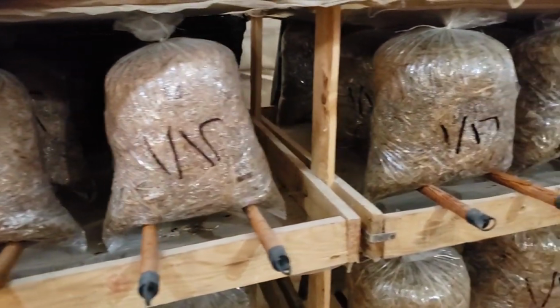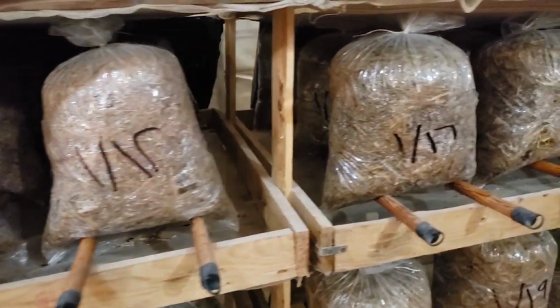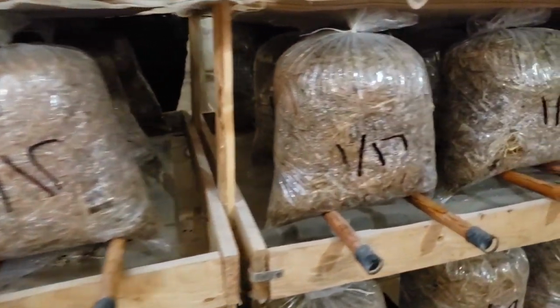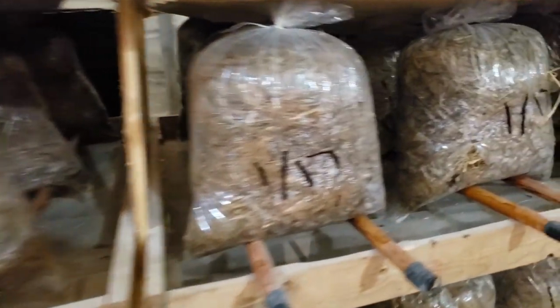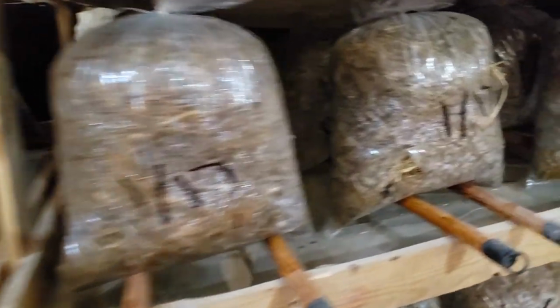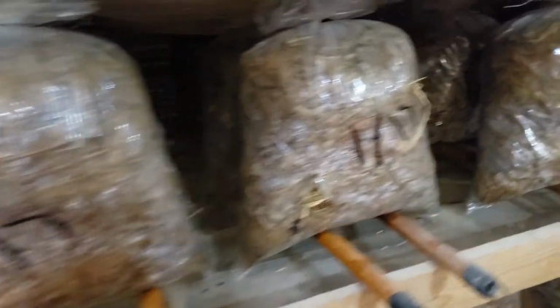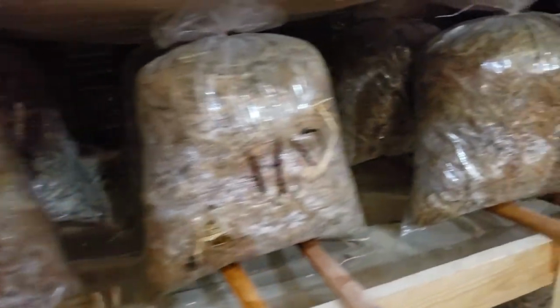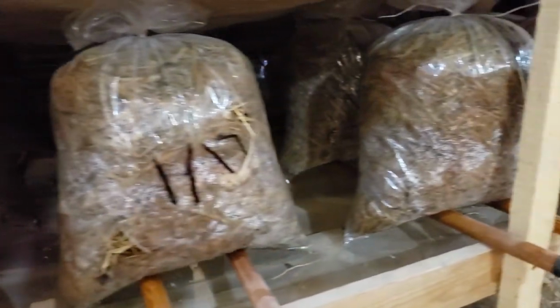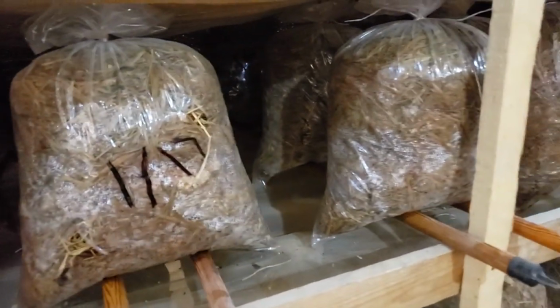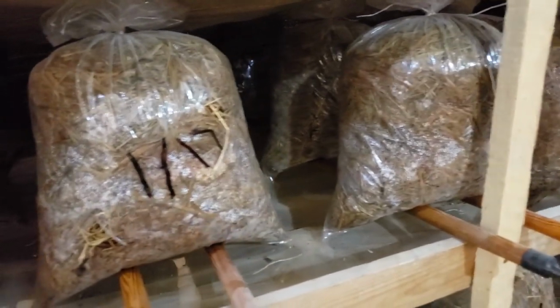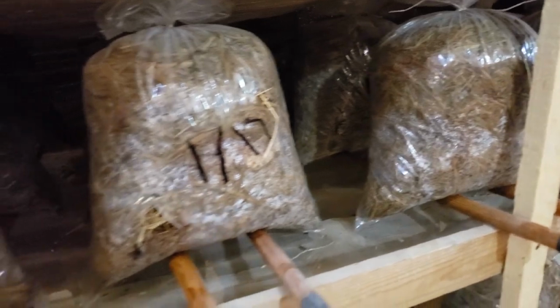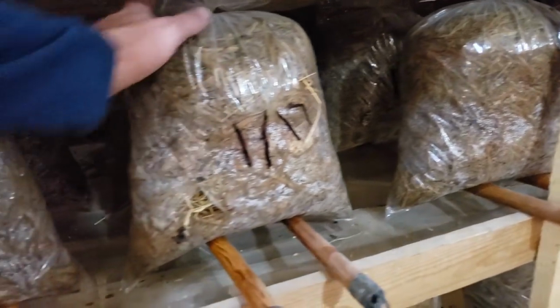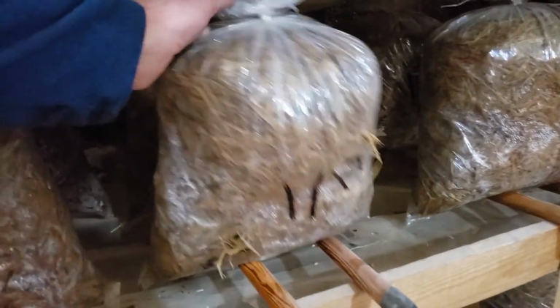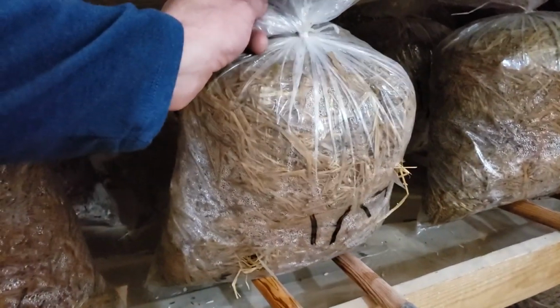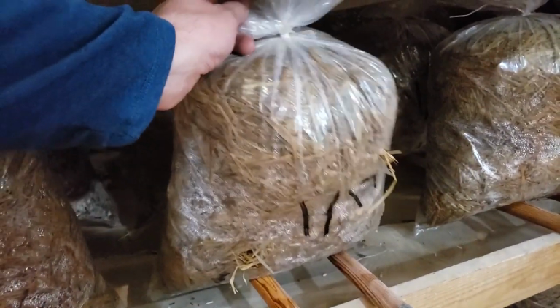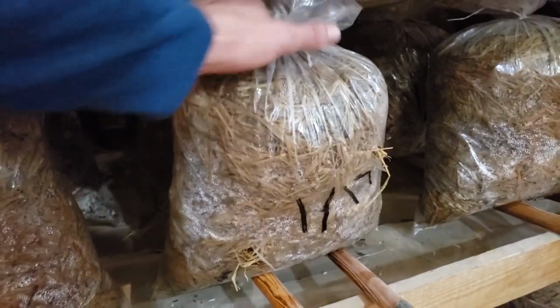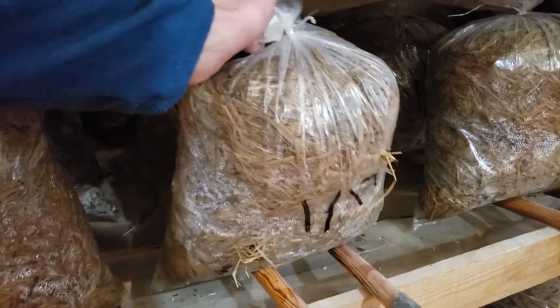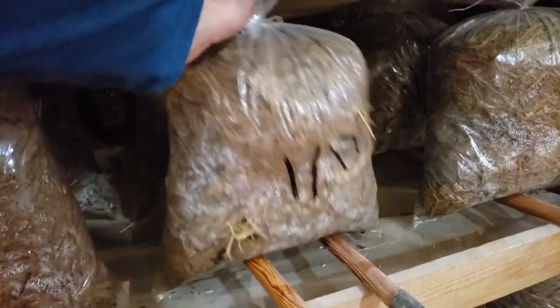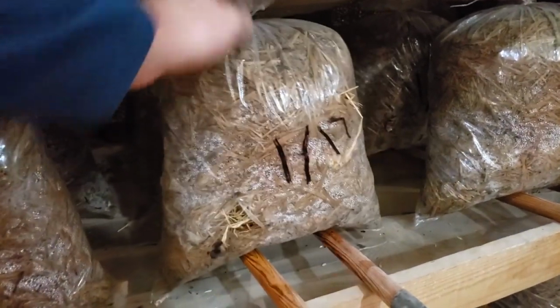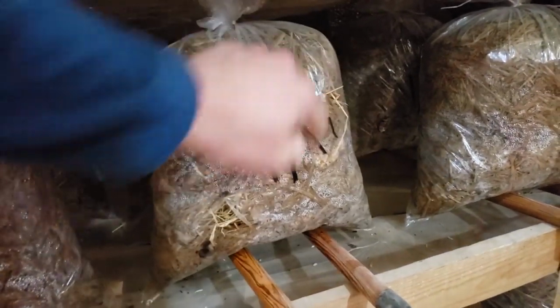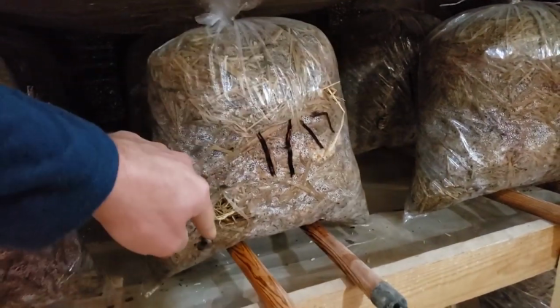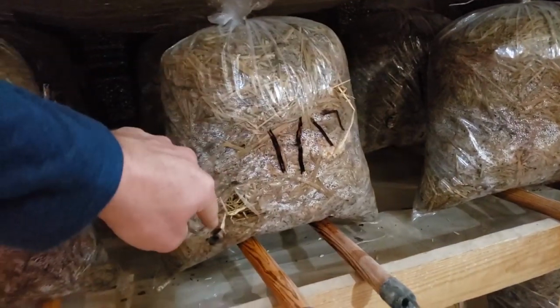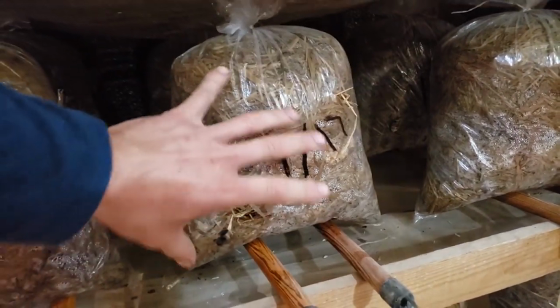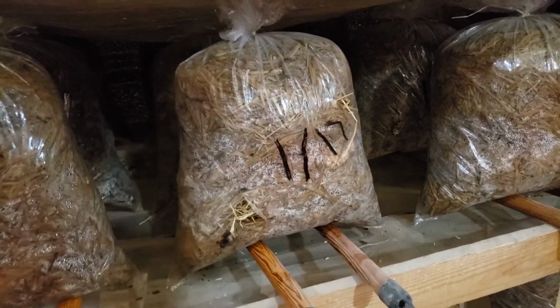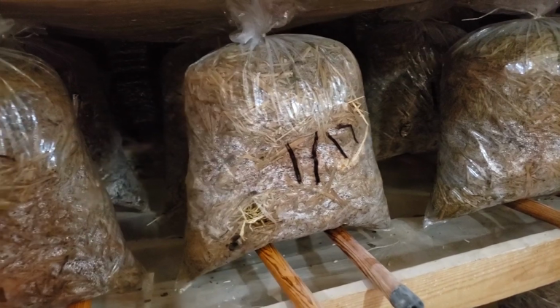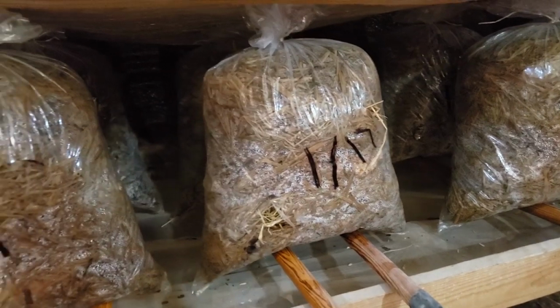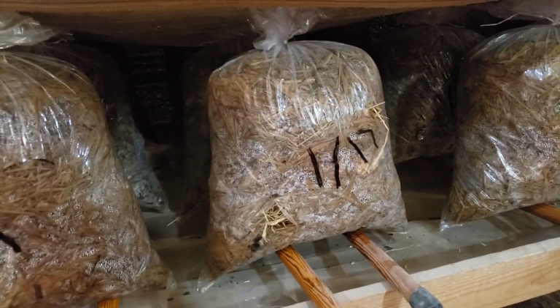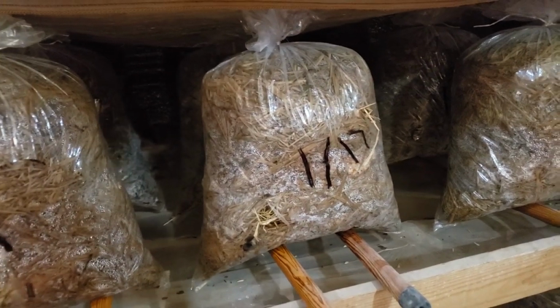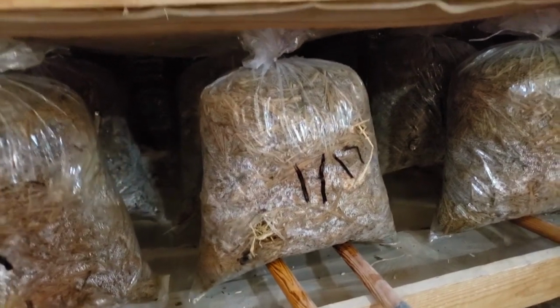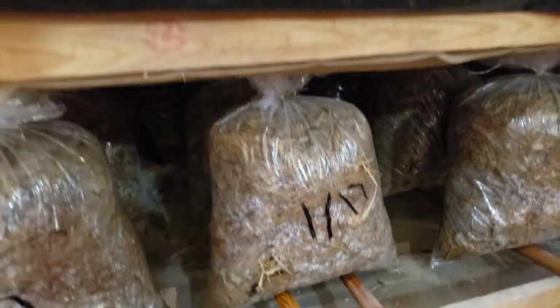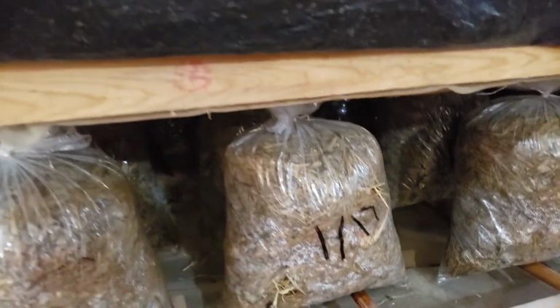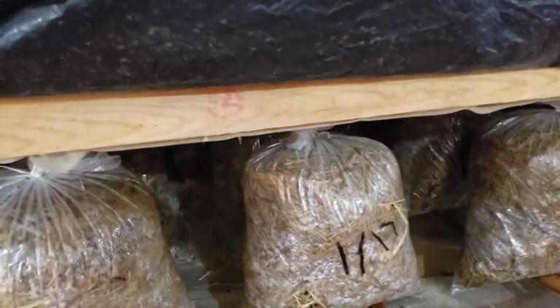So these are incubating — just regular bags with a knot or string on the top. They poke some holes for air exchange and then it goes over to fruiting.